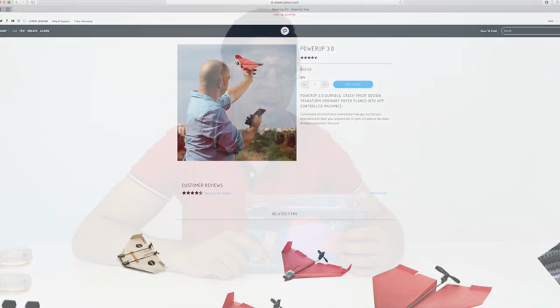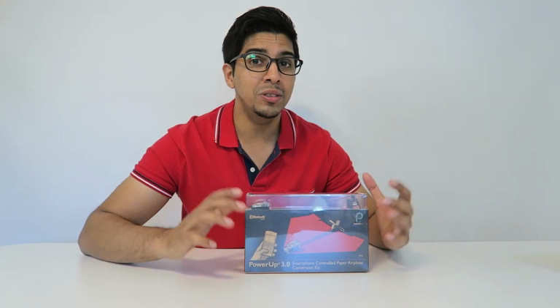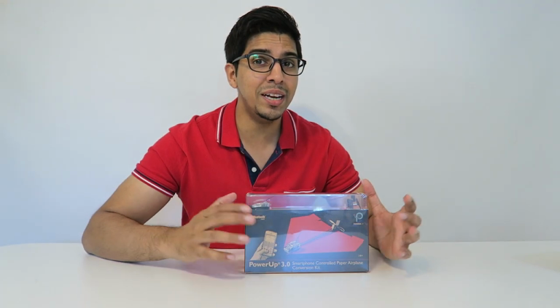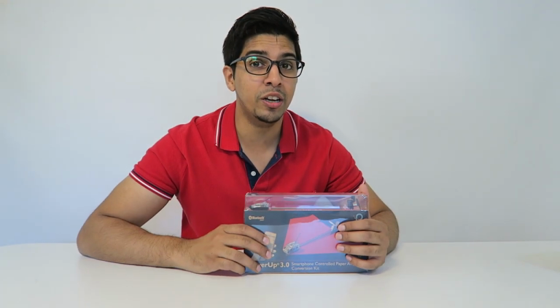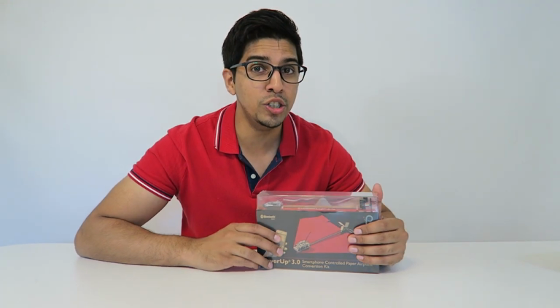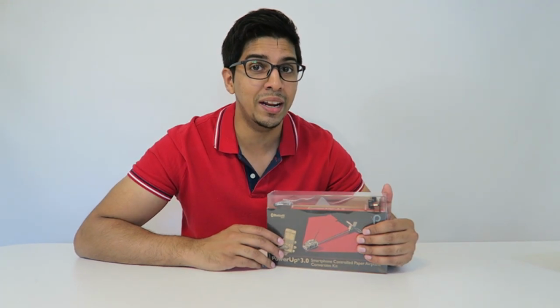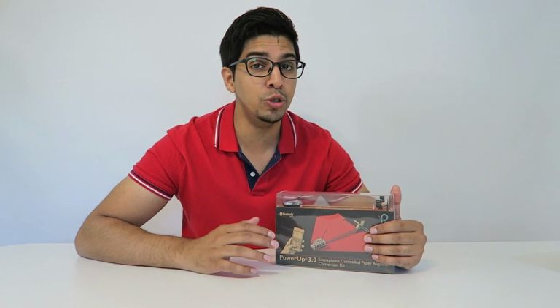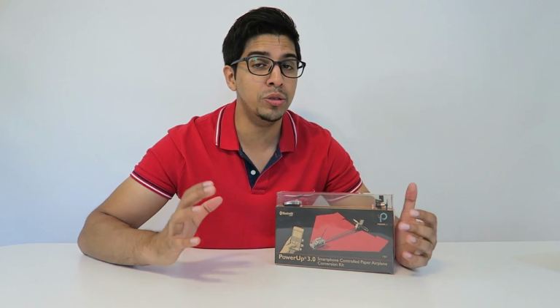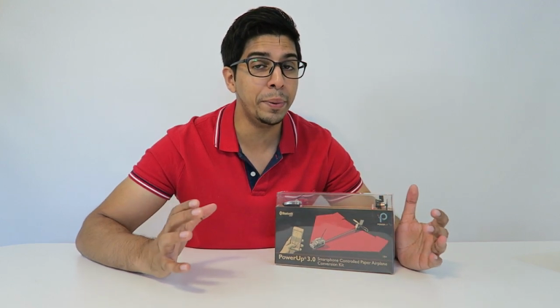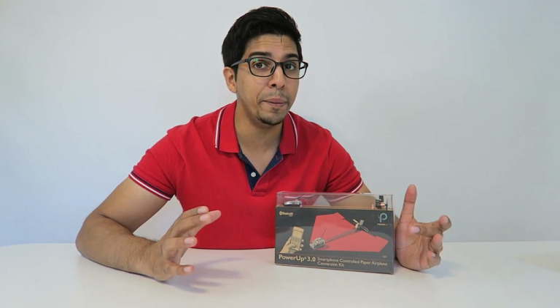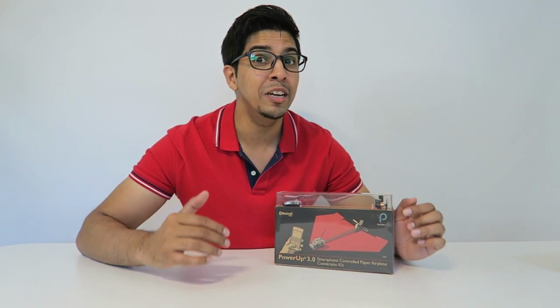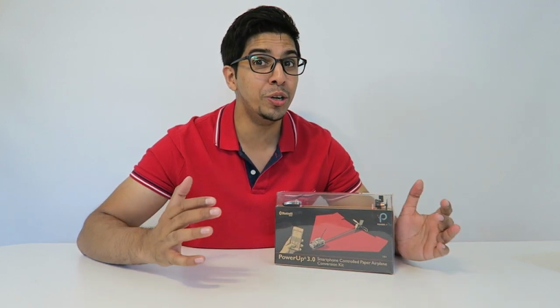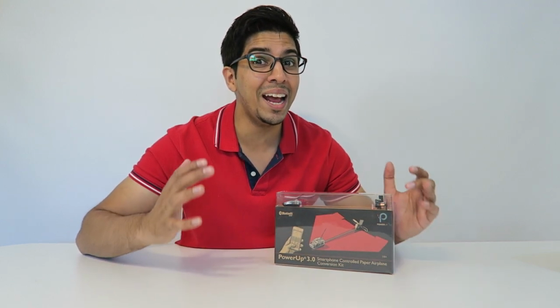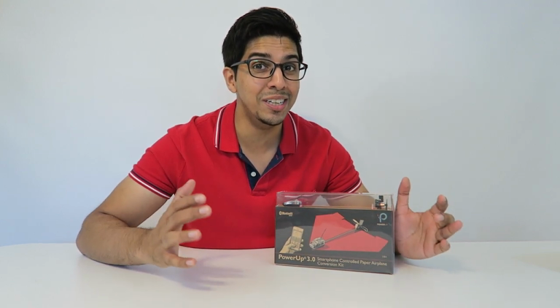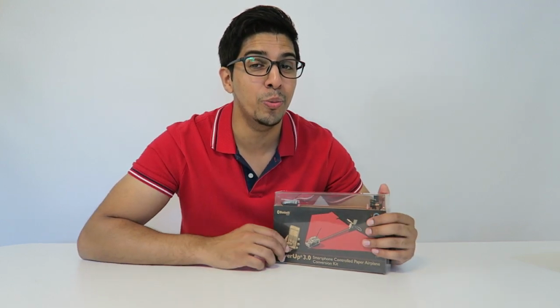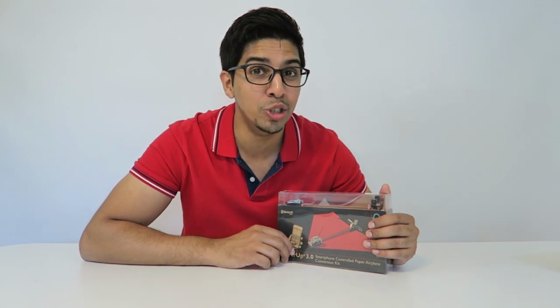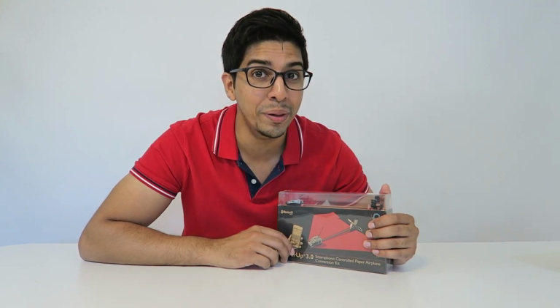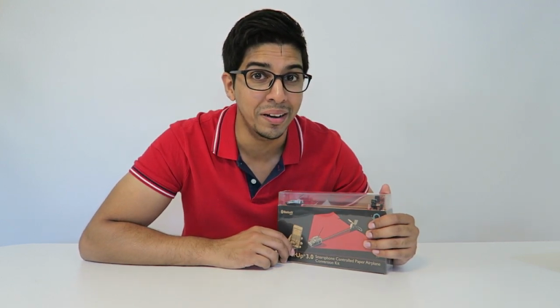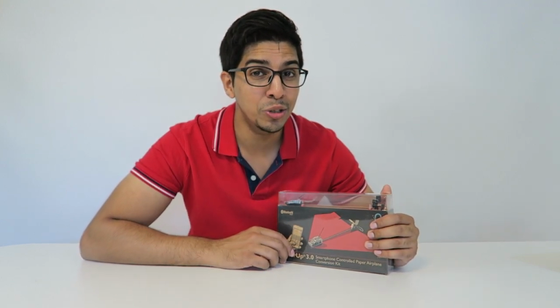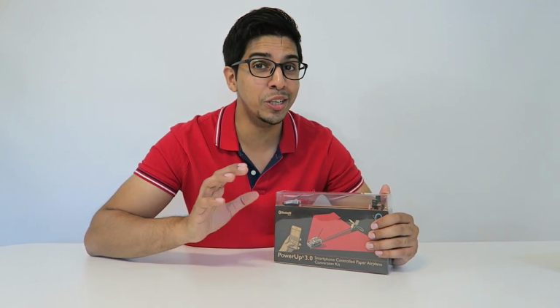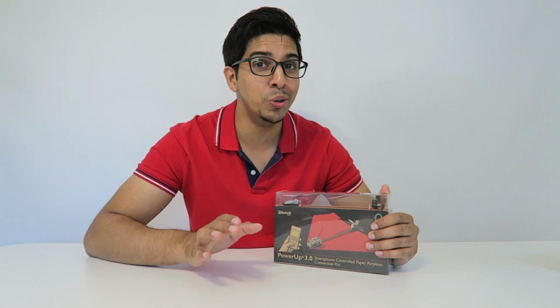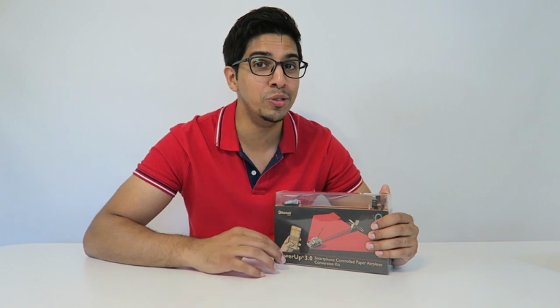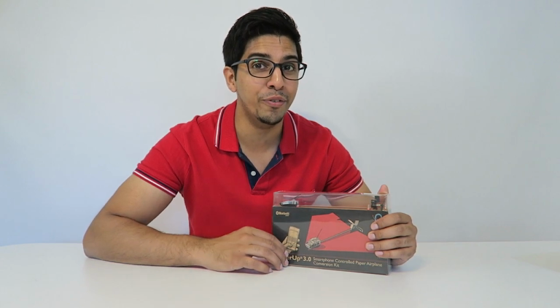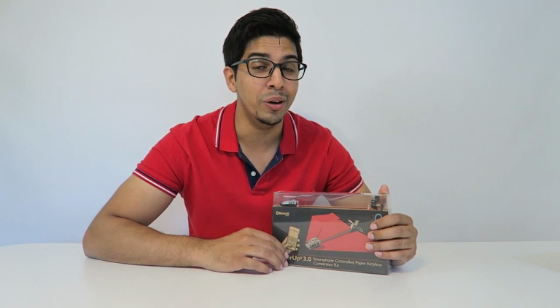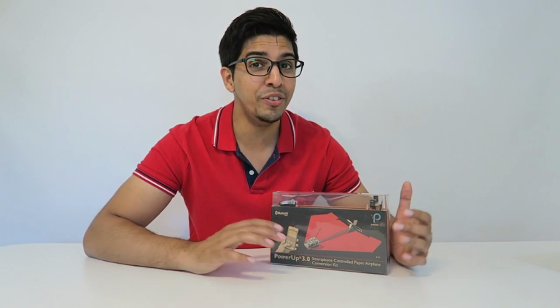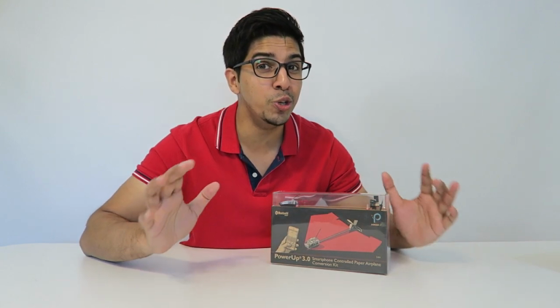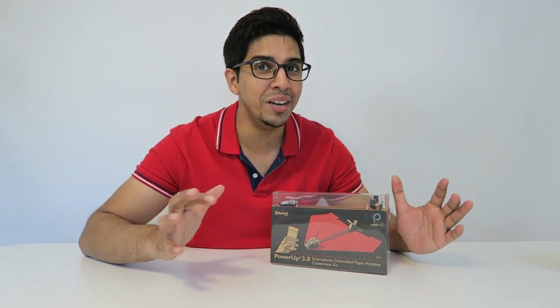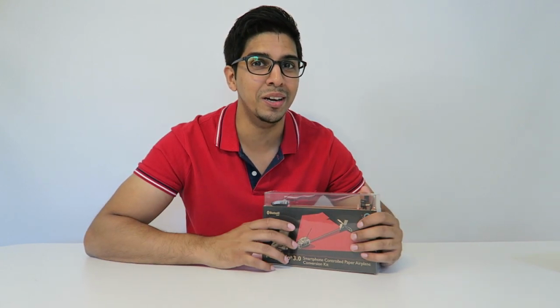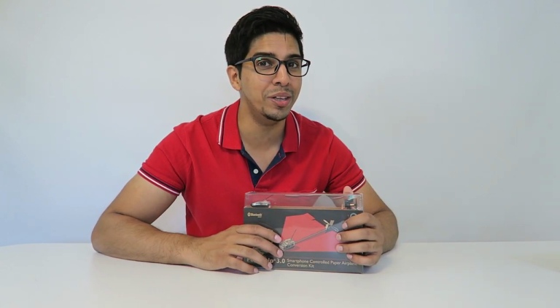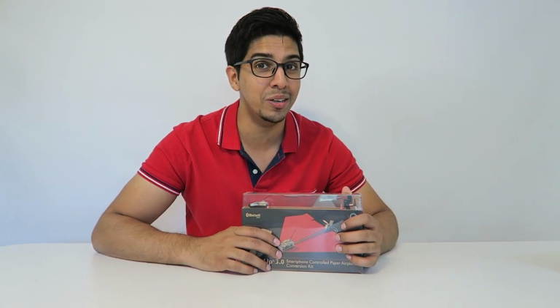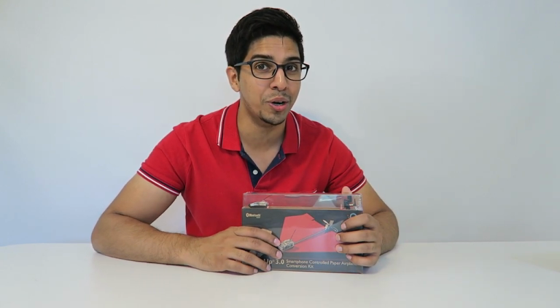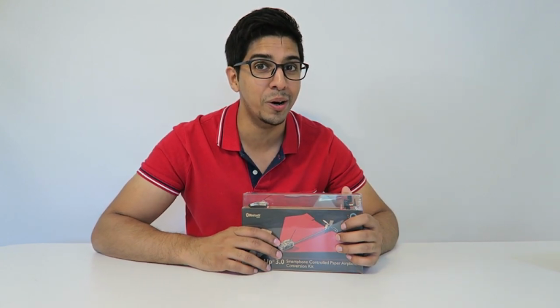This is actually a conversion kit that allows you to use a paper airplane and turn it into a remote control plane. You can actually control it using your phone. It's a very unique idea and I'm really excited to try it out.